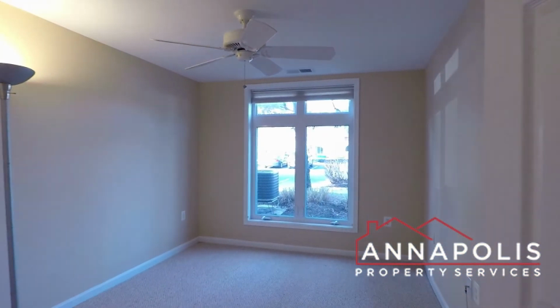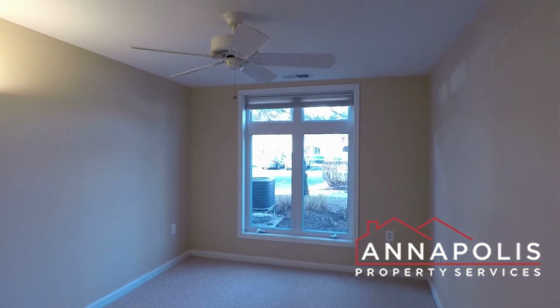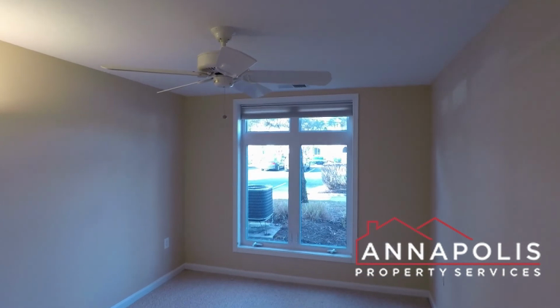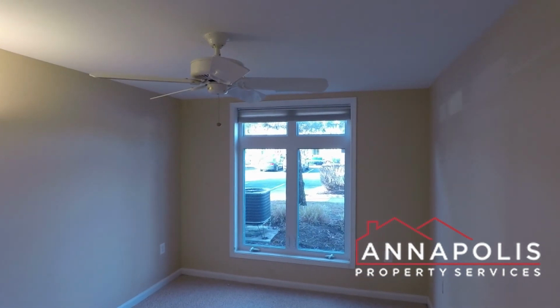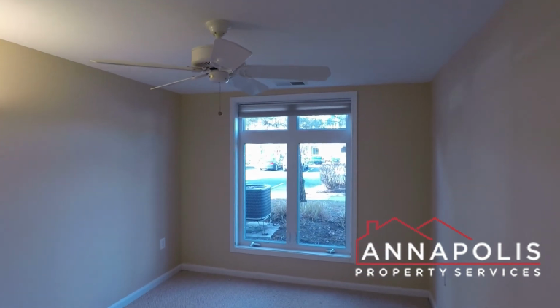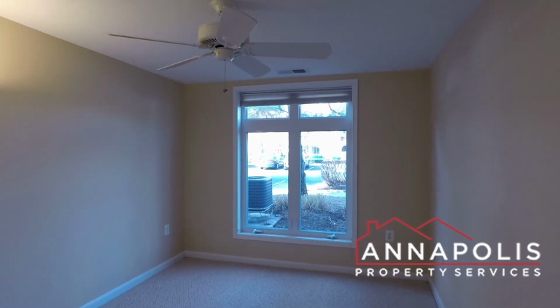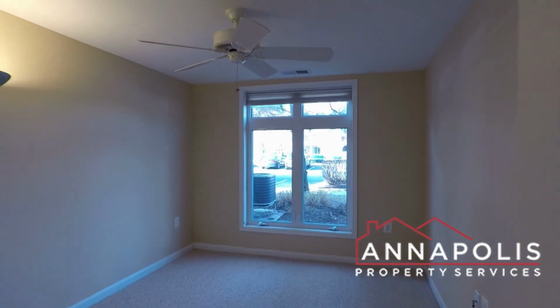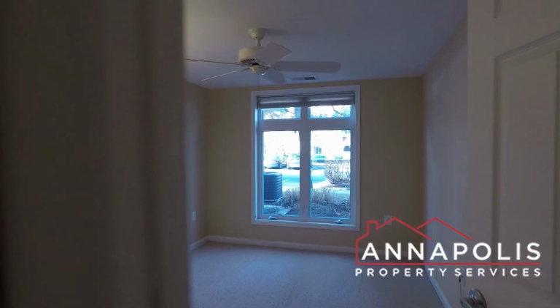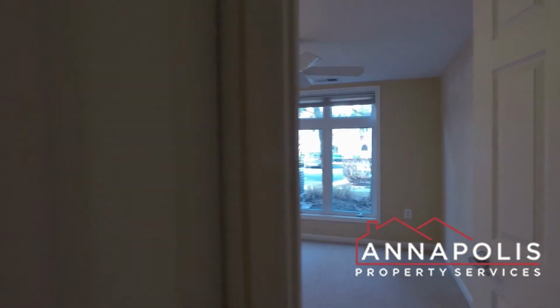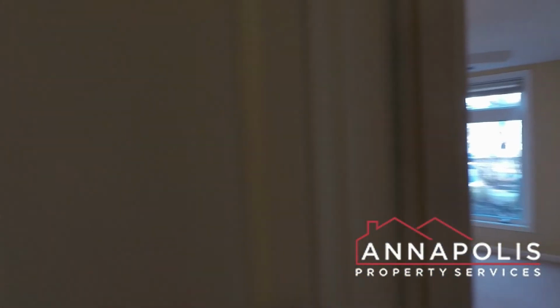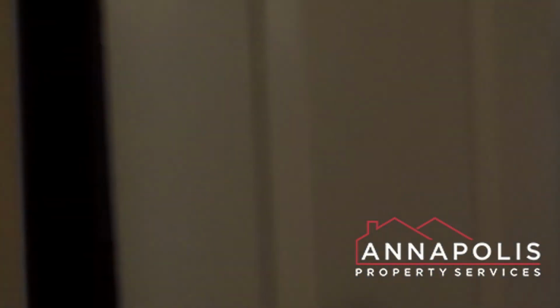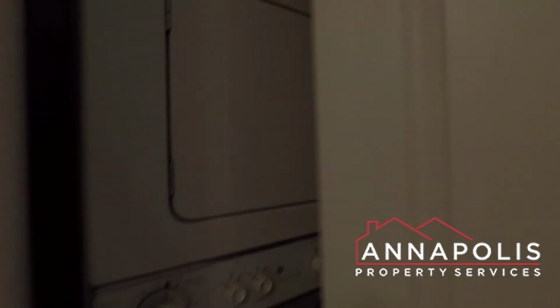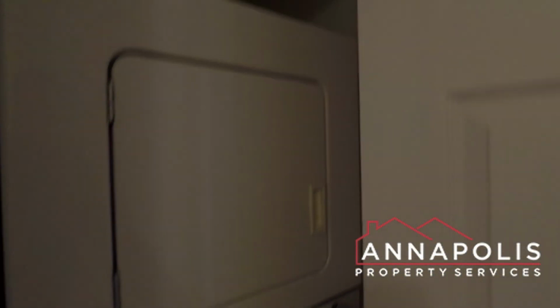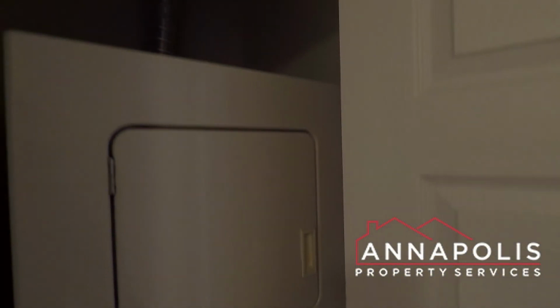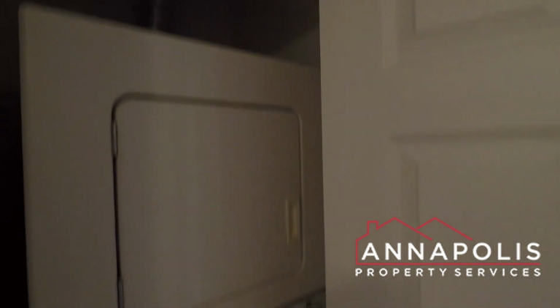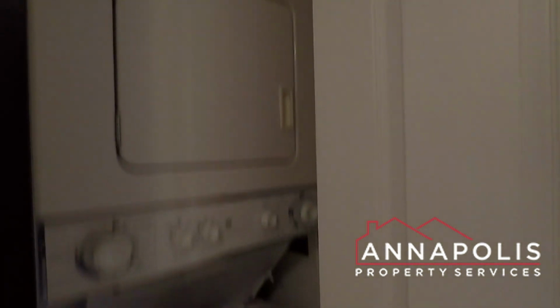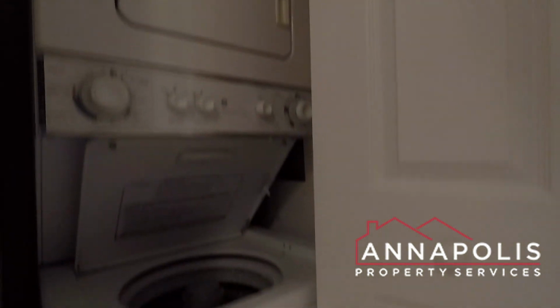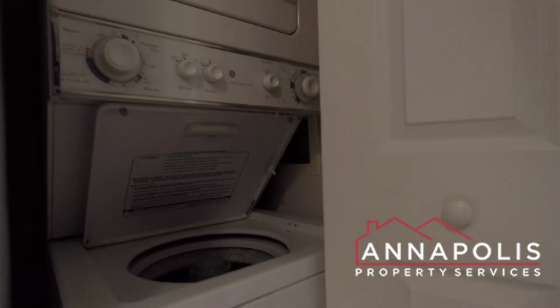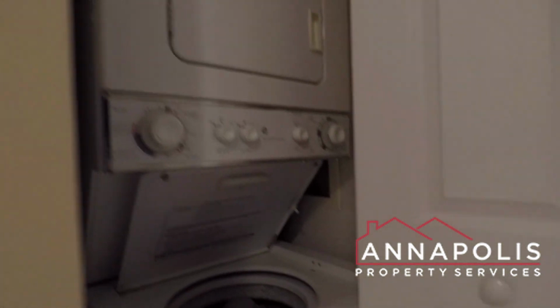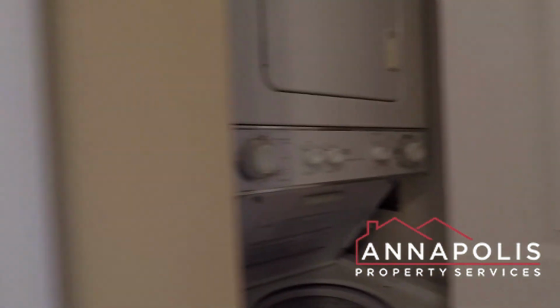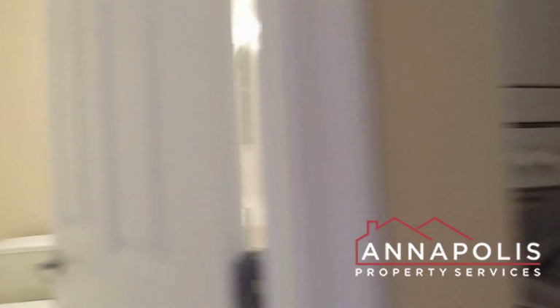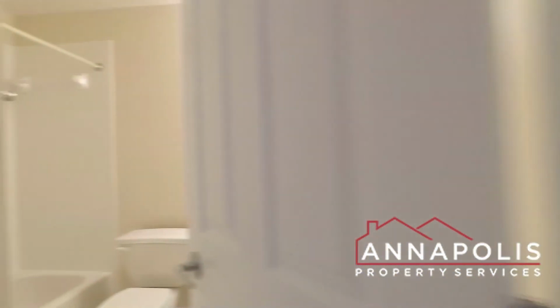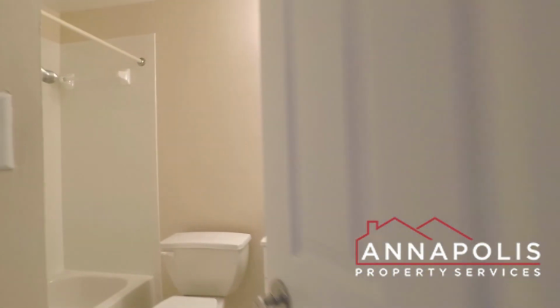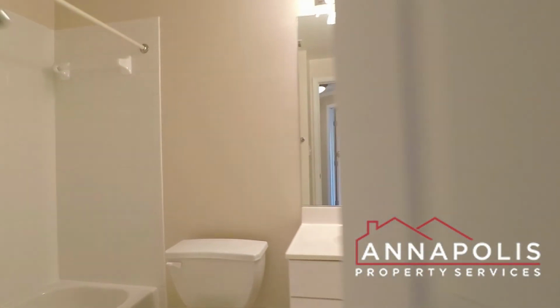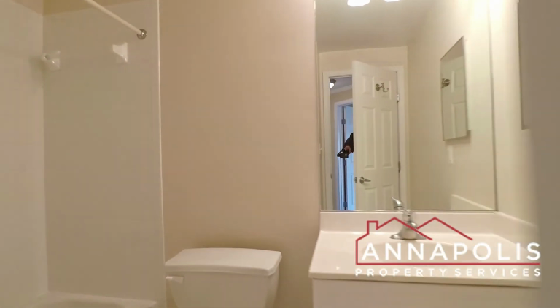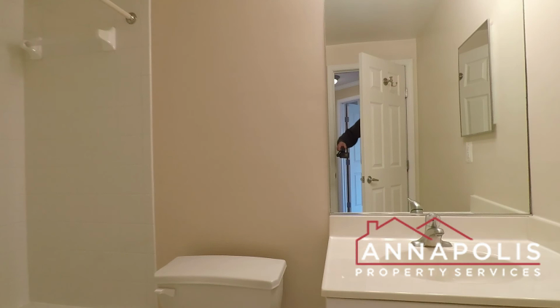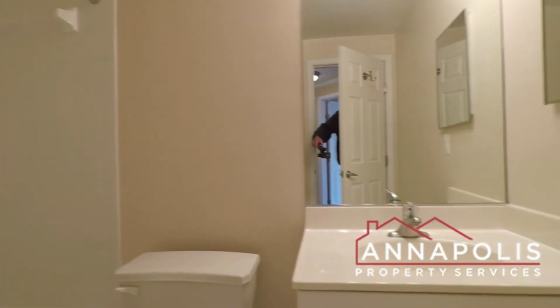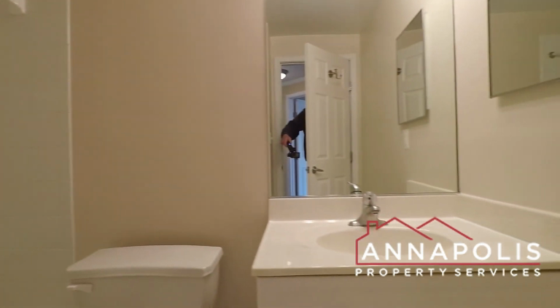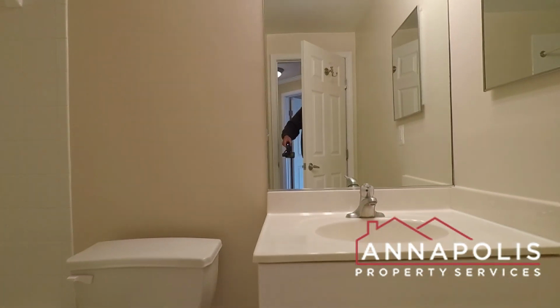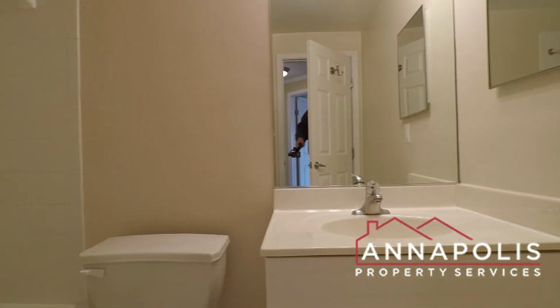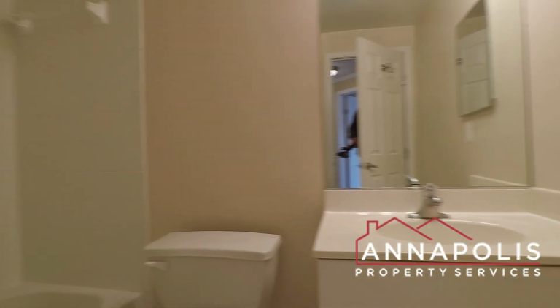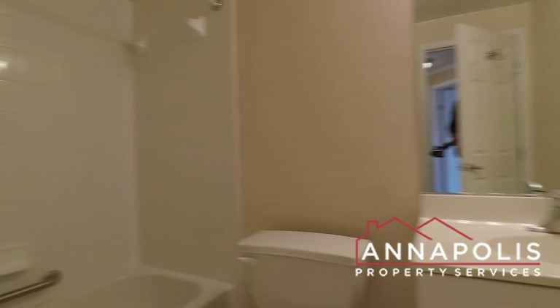Next door, we've got a really good-sized bedroom too, with its own ceiling fan and closet. We've got an in-unit stacked washer-dryer, and a second full bath with soaking tub and shower.